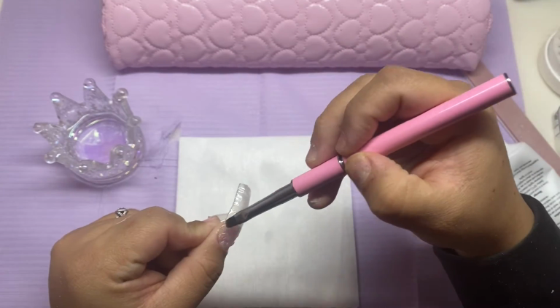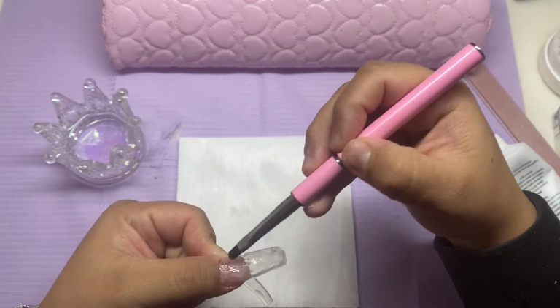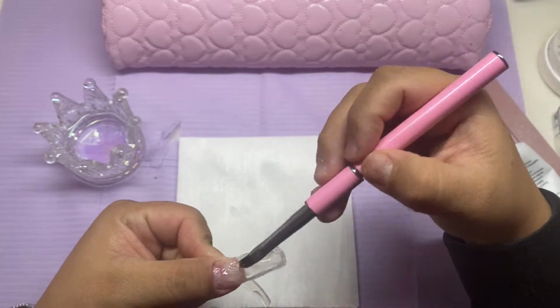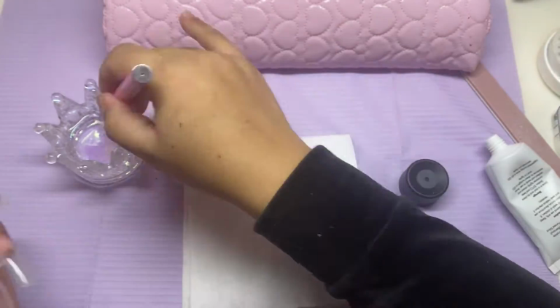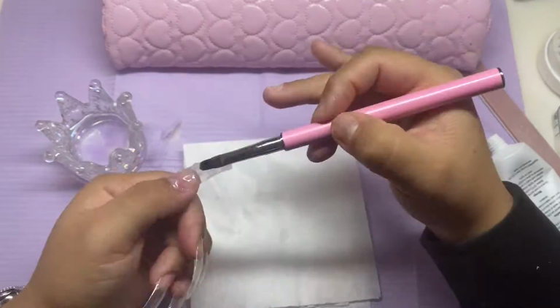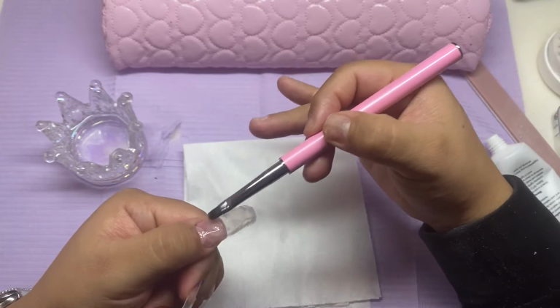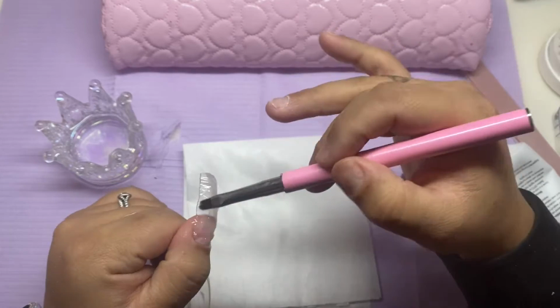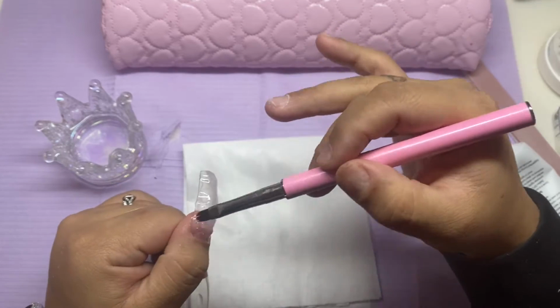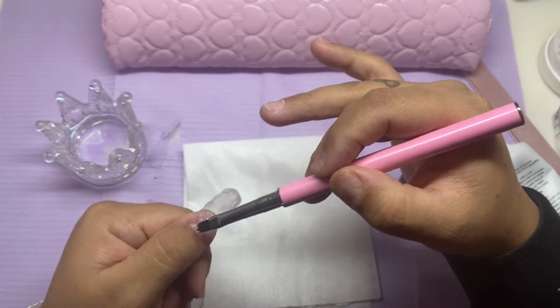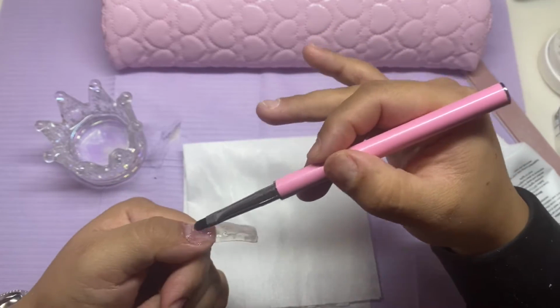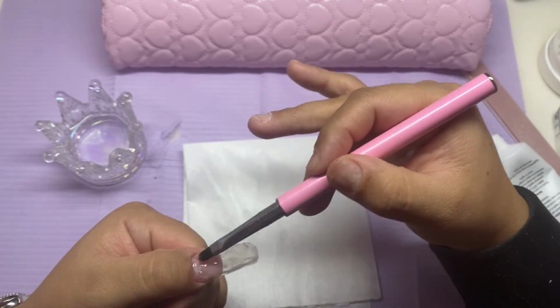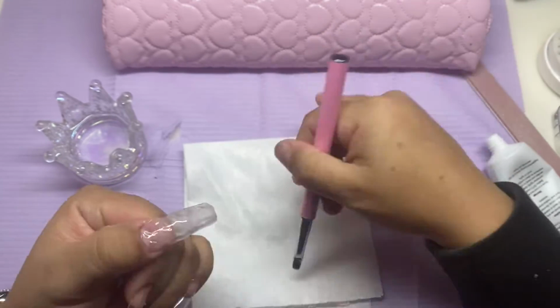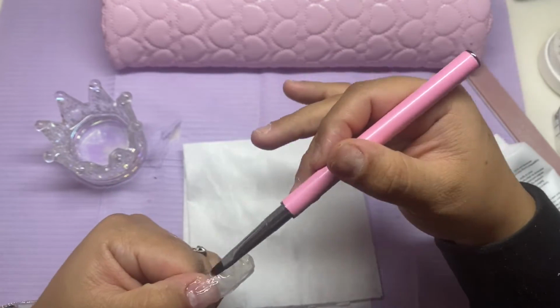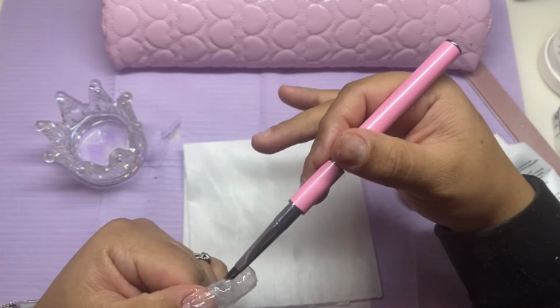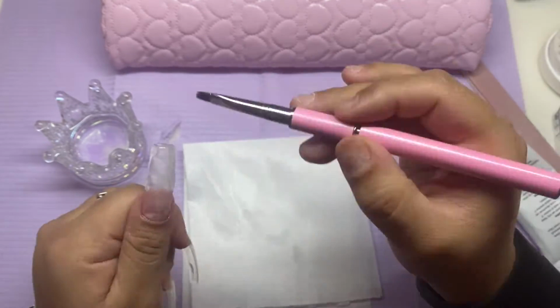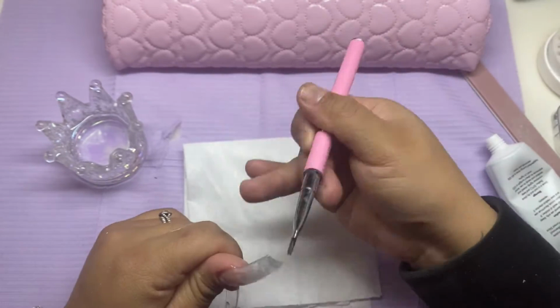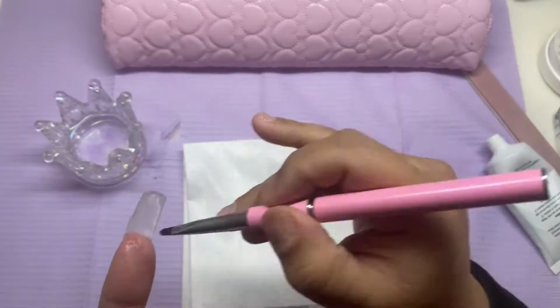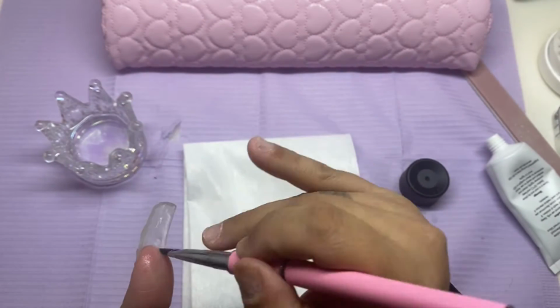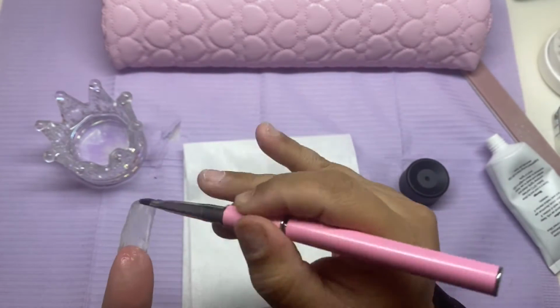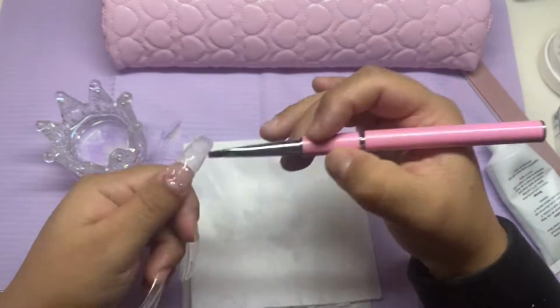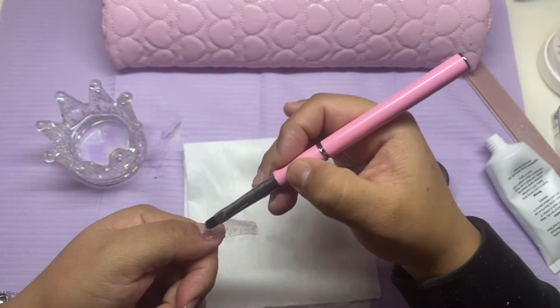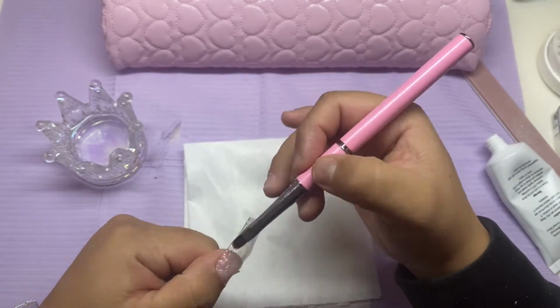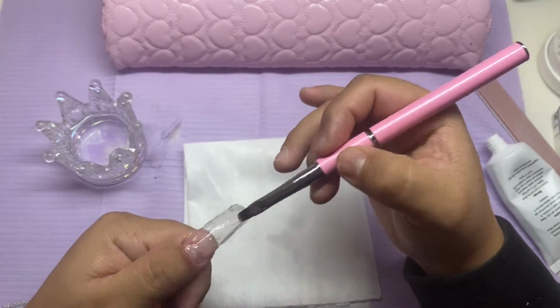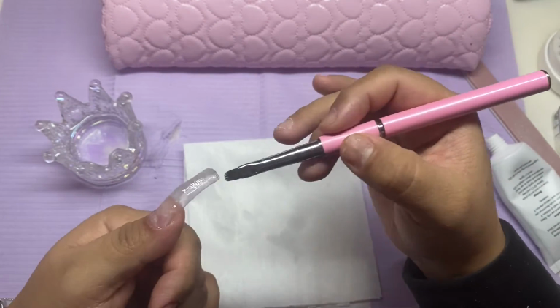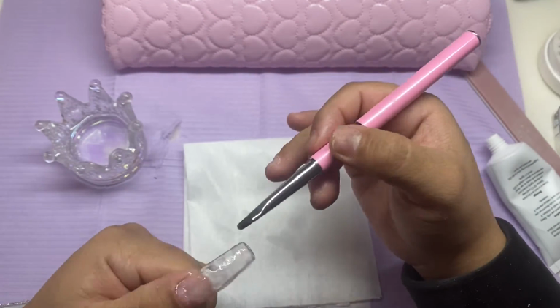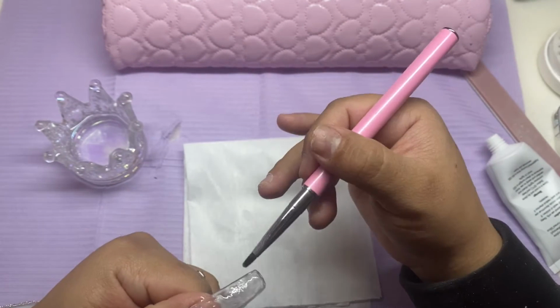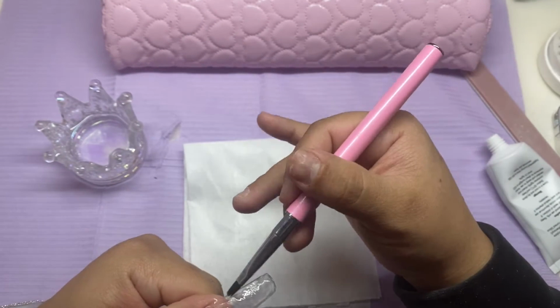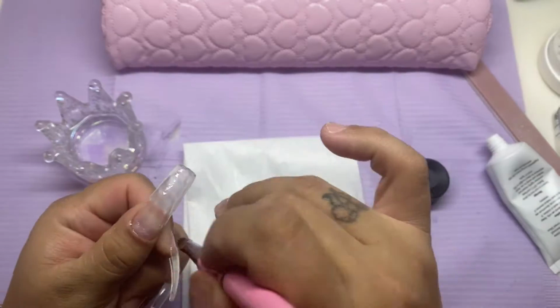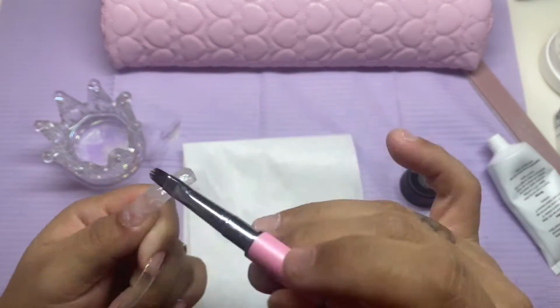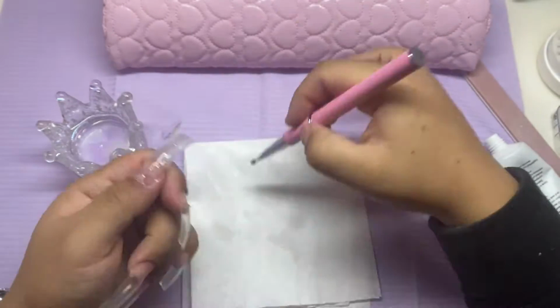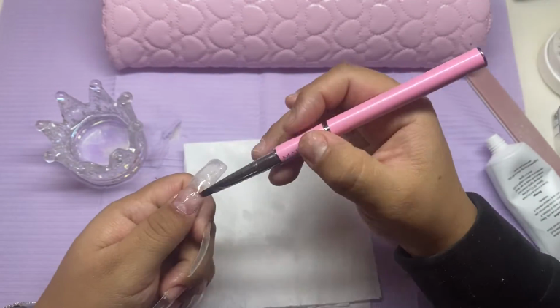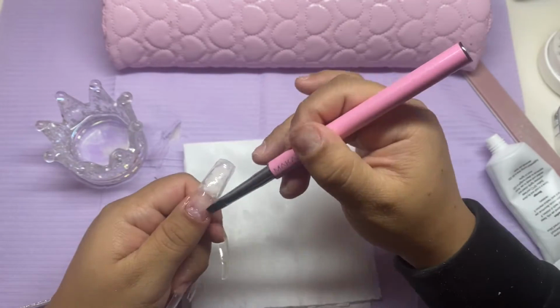Just kind of working it around your cuticle and making sure everything's on nice and smoothed out, and always cleaning the bottle making sure no poly gel gets stuck down there.